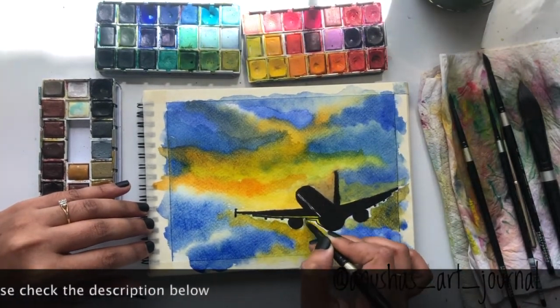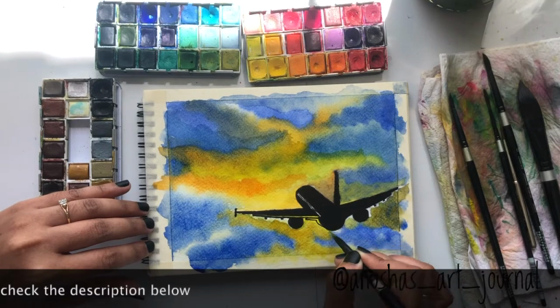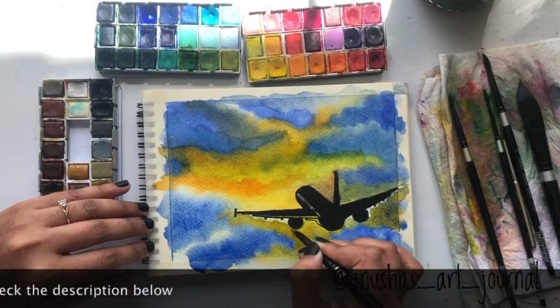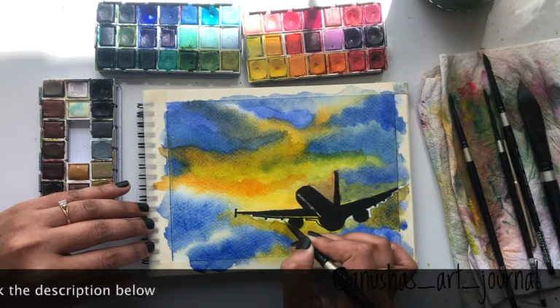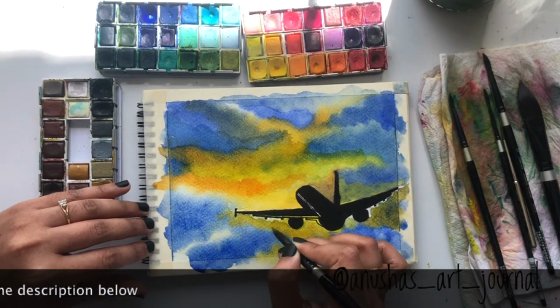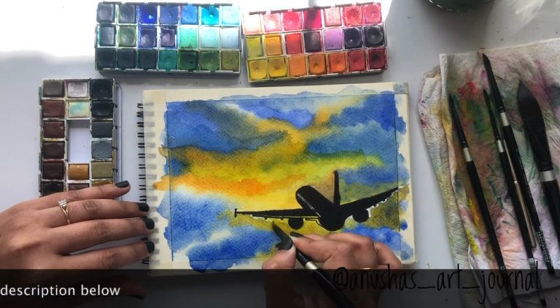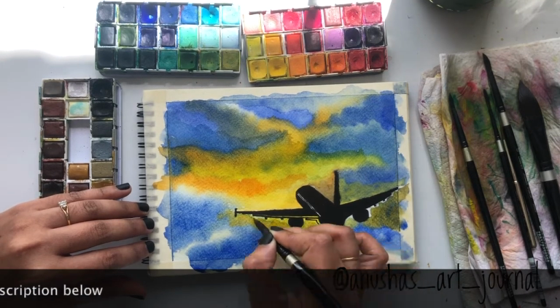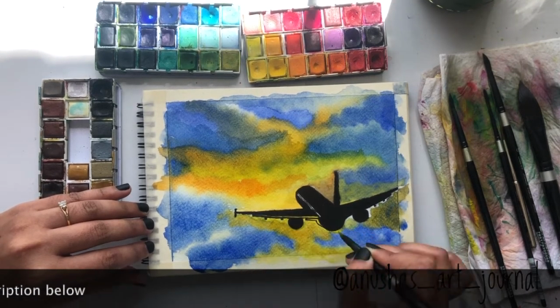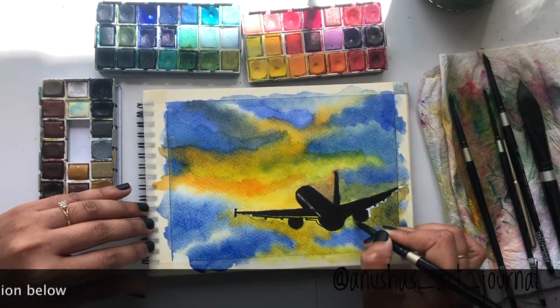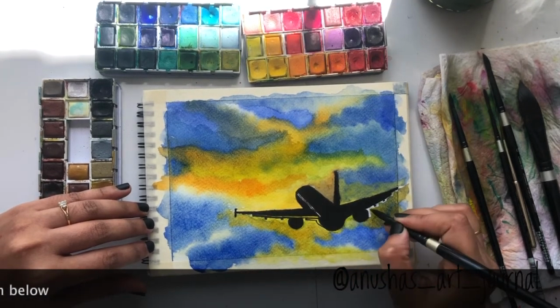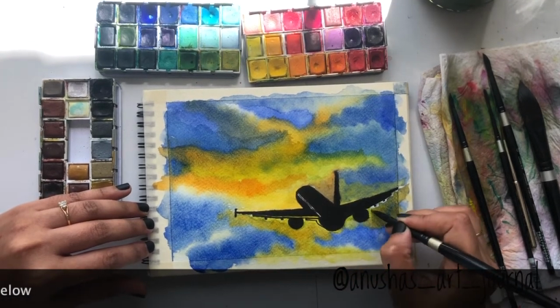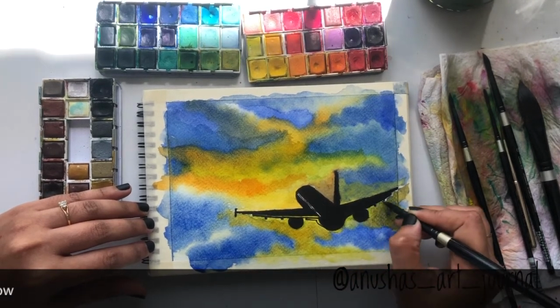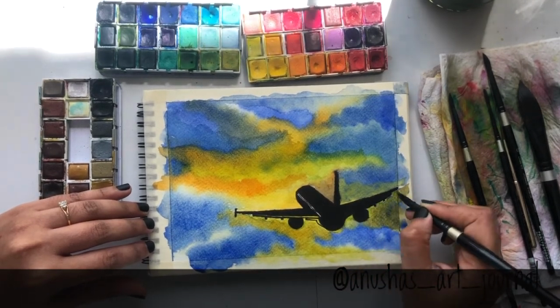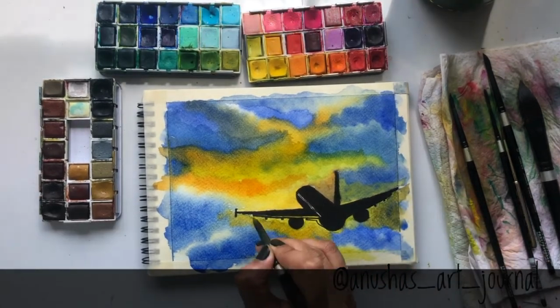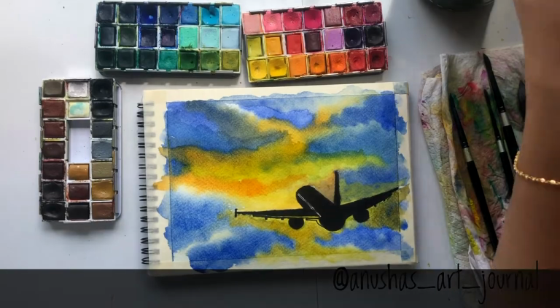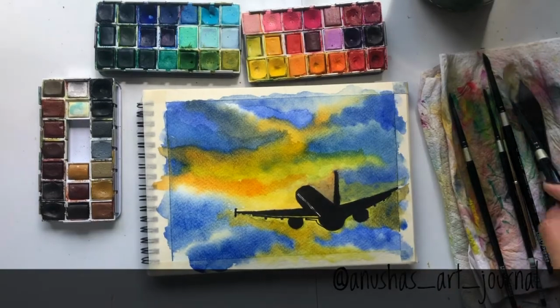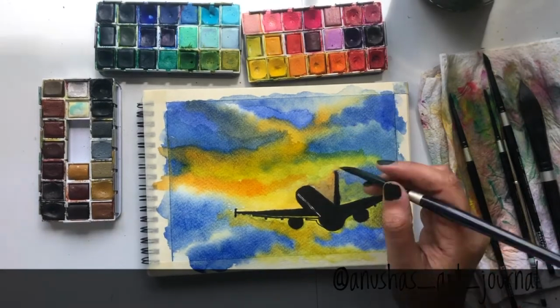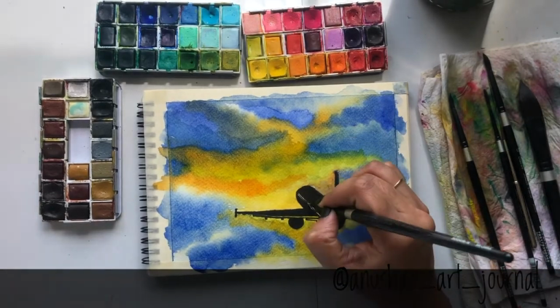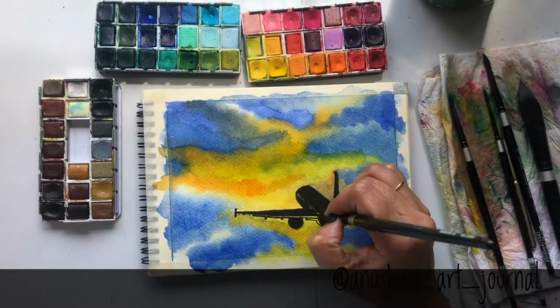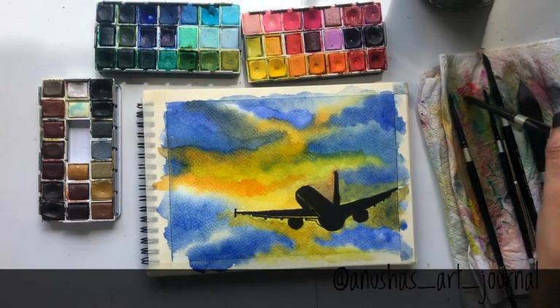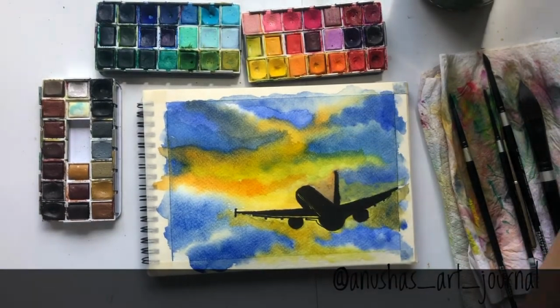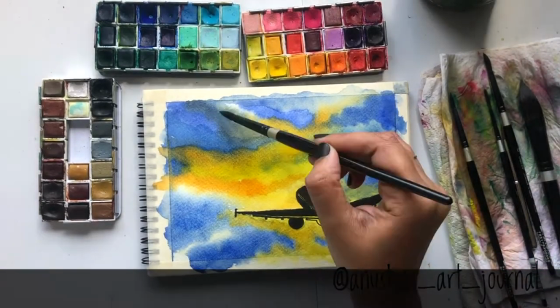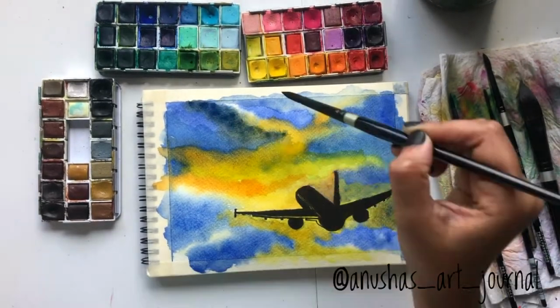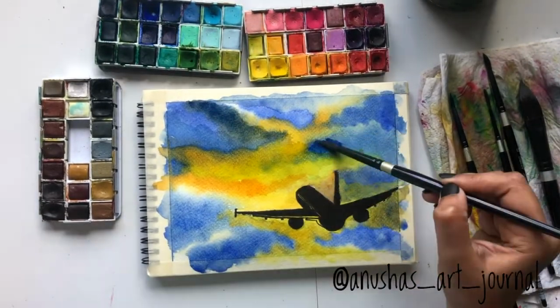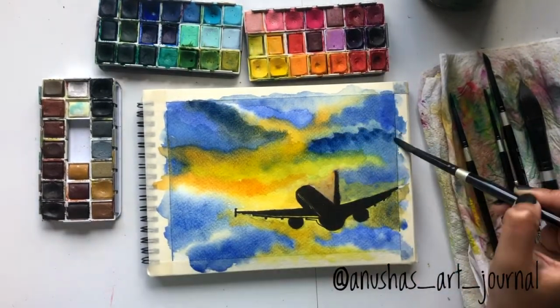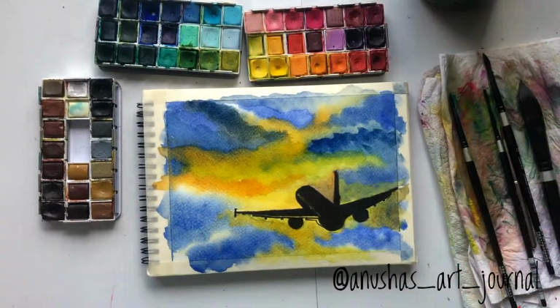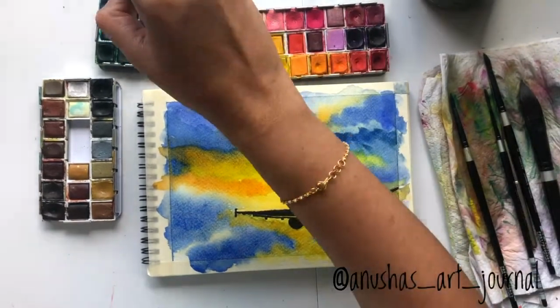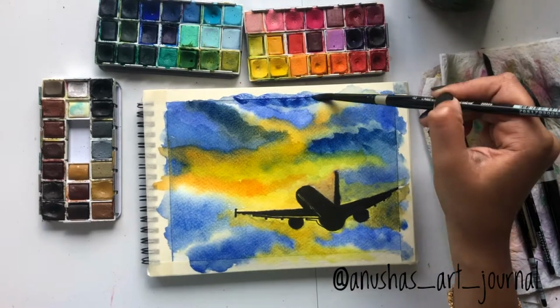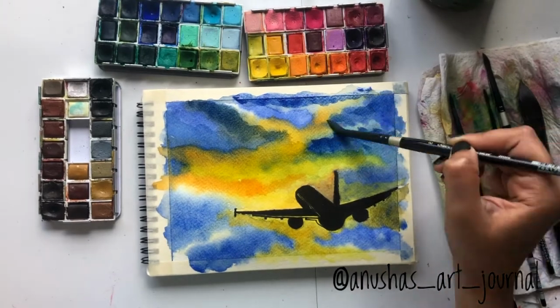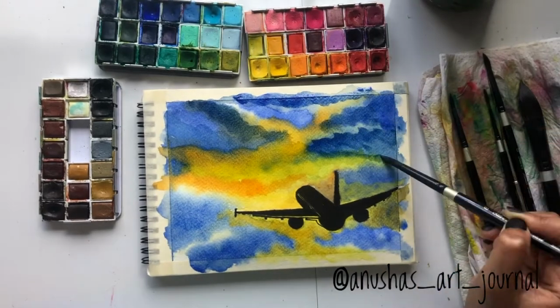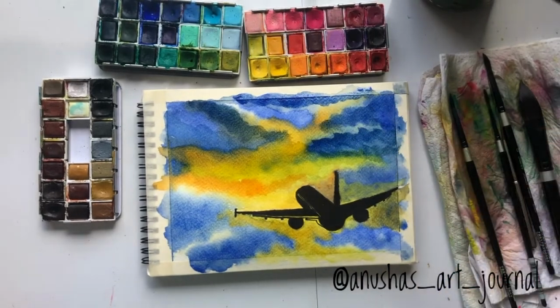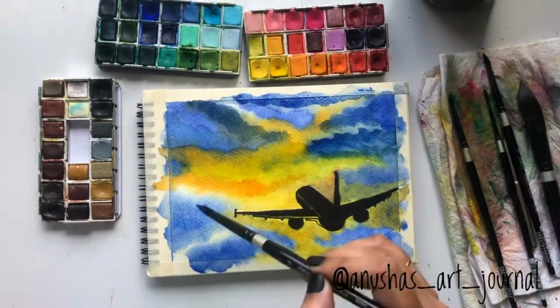Finally, I have taken some yellow and added it to the highlight points we spoke about — the left side of the airplane and underneath the left wing — to create some depth and dimension for the aircraft.